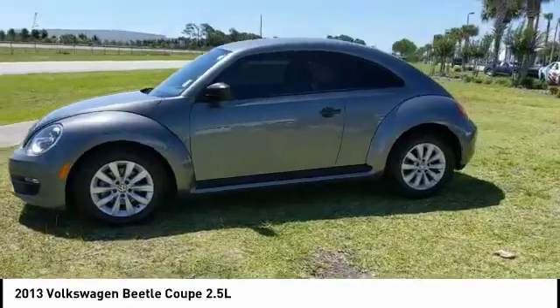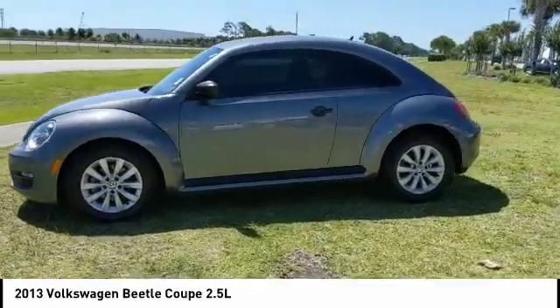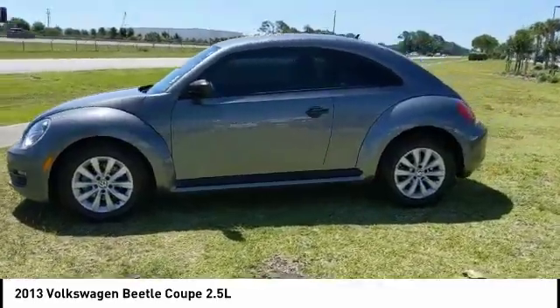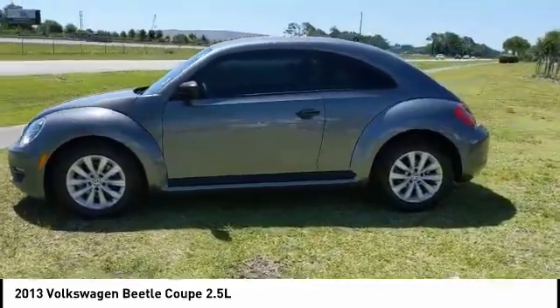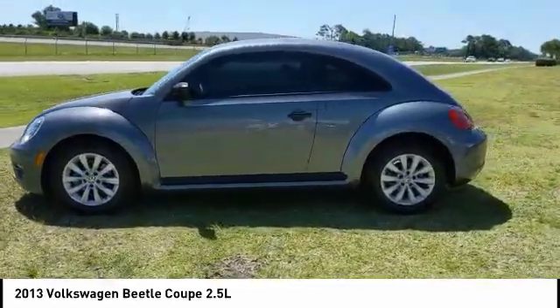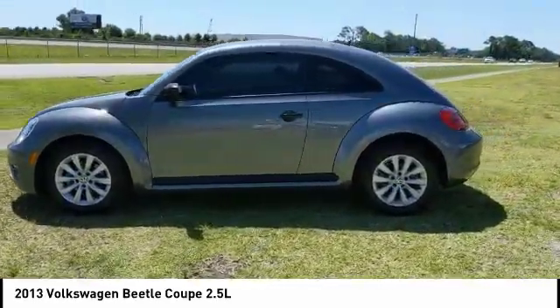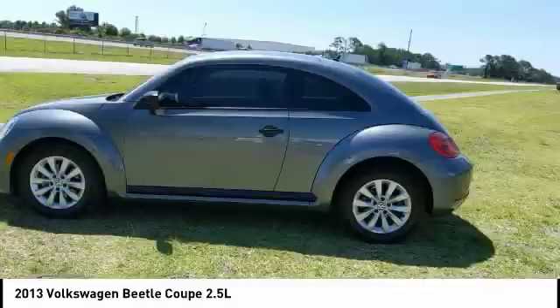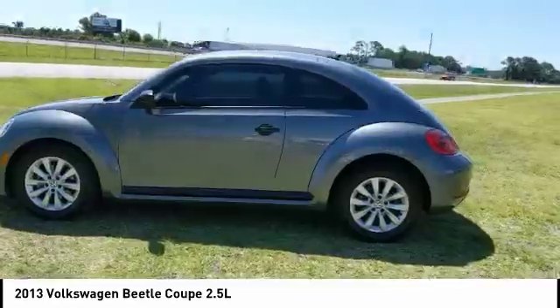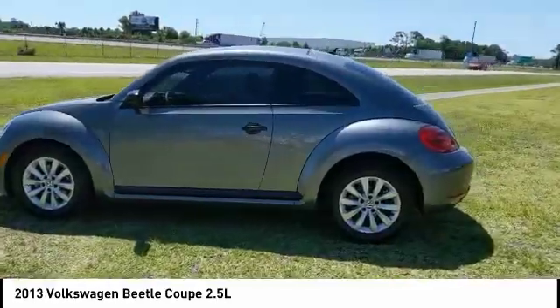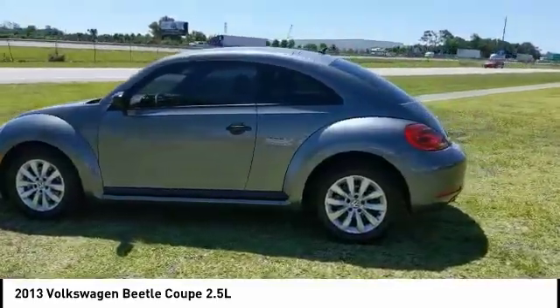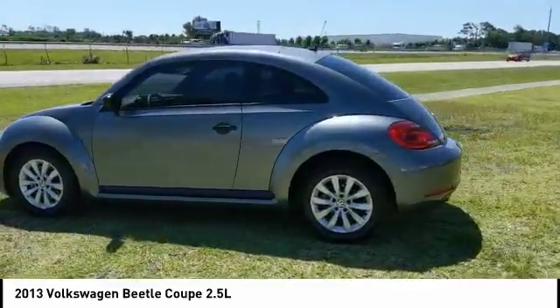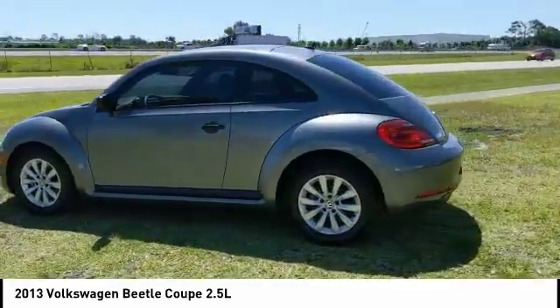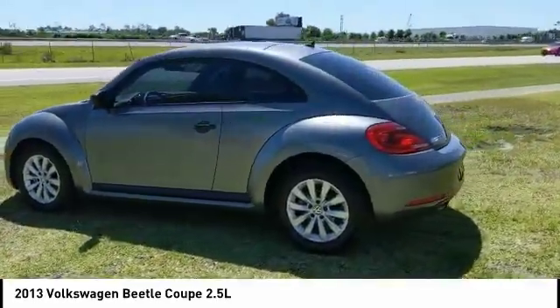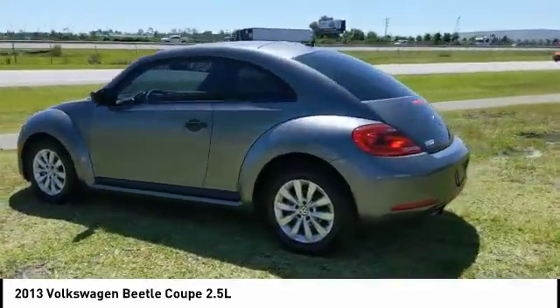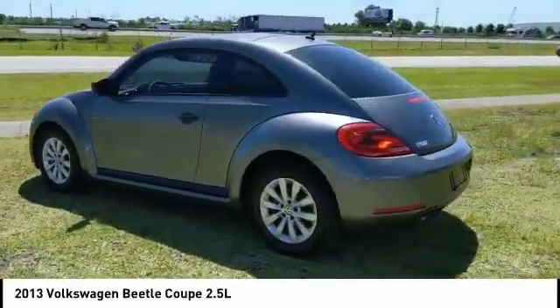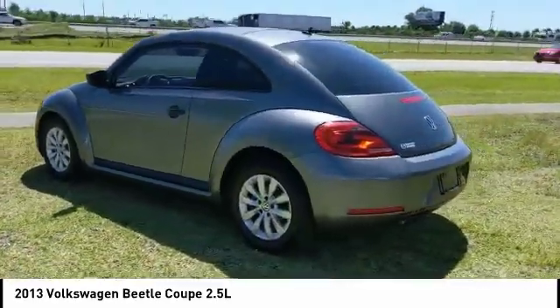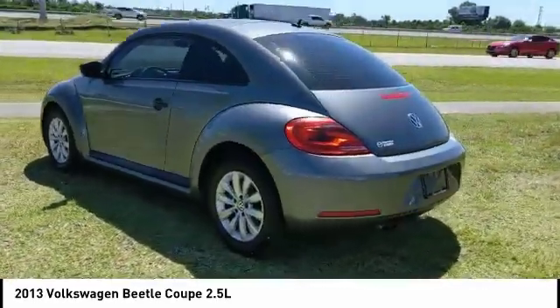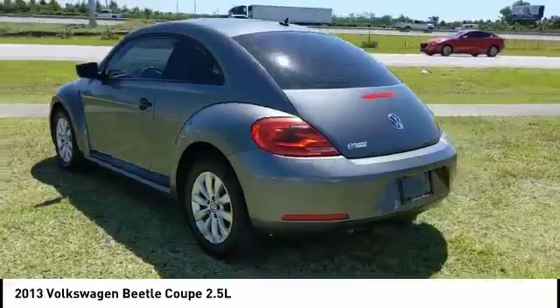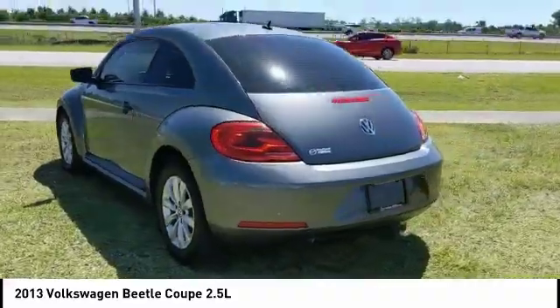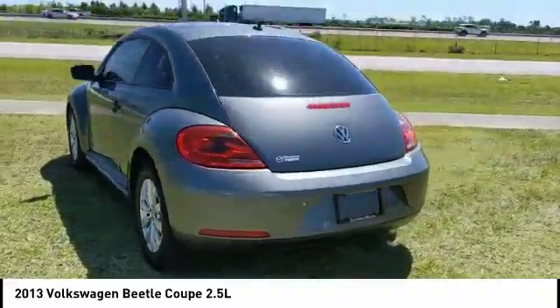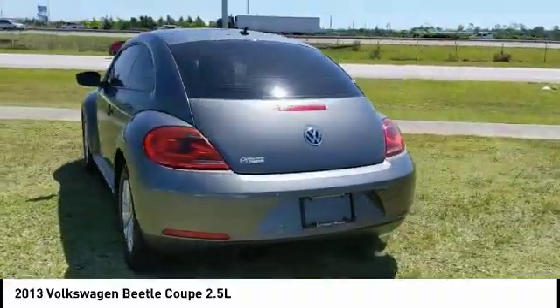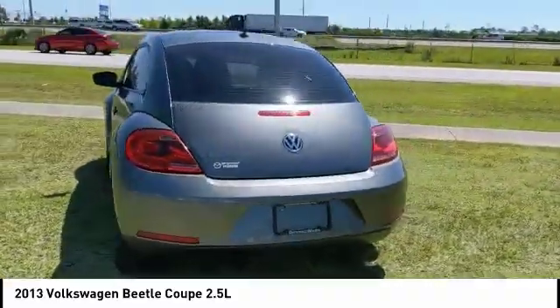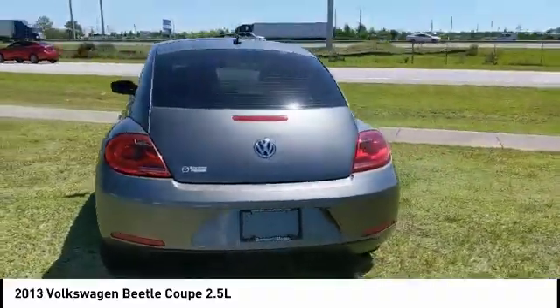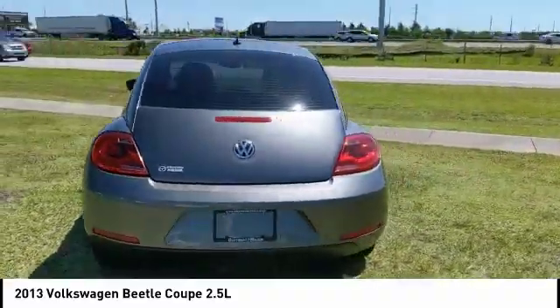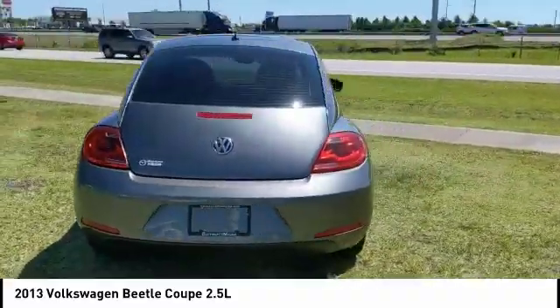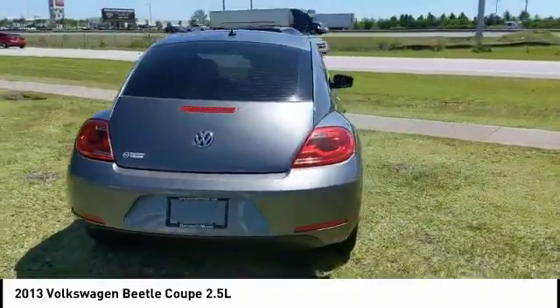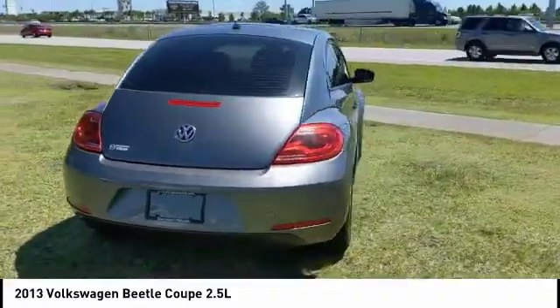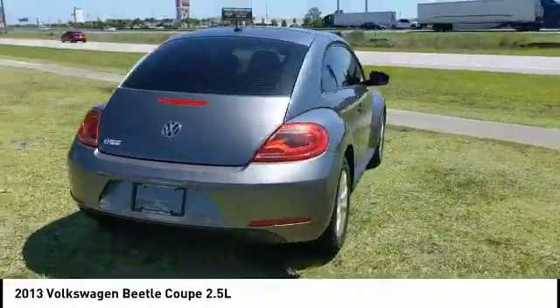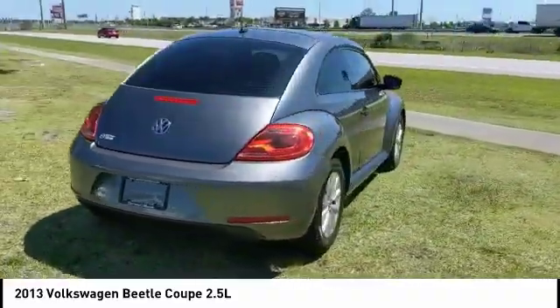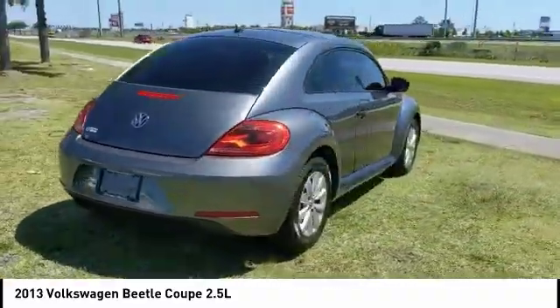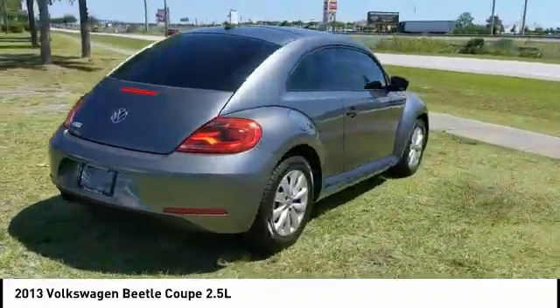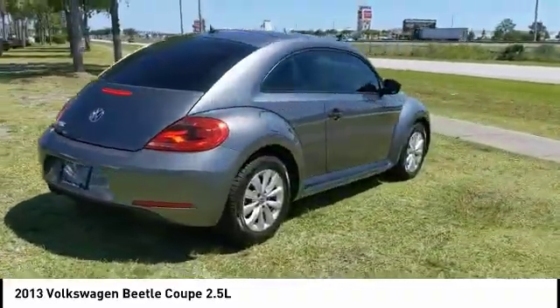The design of Volkswagen's Beetle captures the essence of the original bug and is priced below $10,000. This vehicle has less than 75,000 miles.